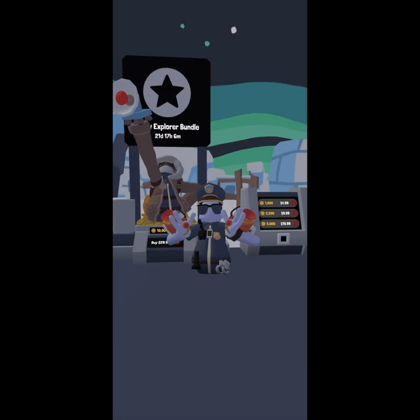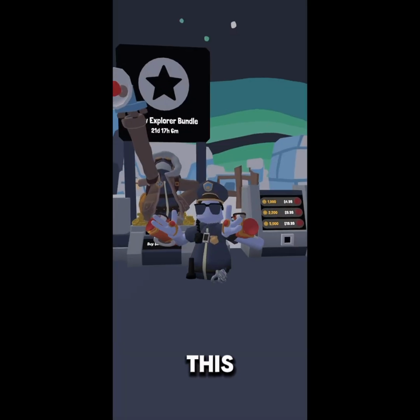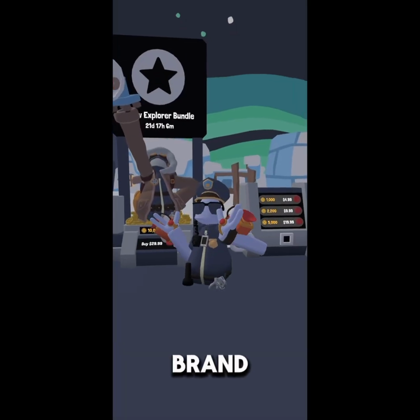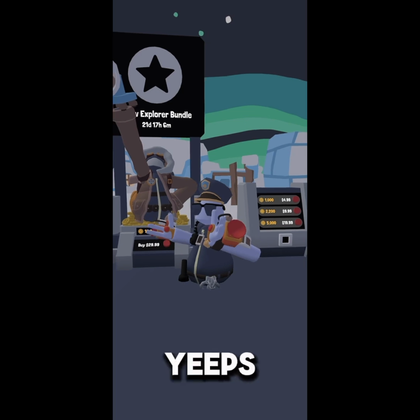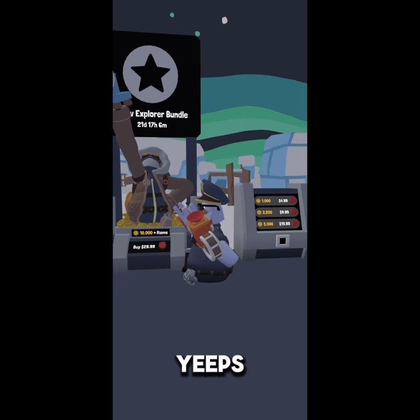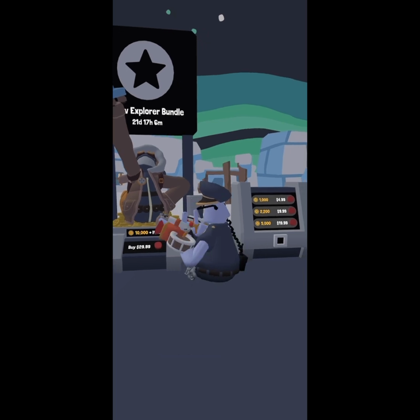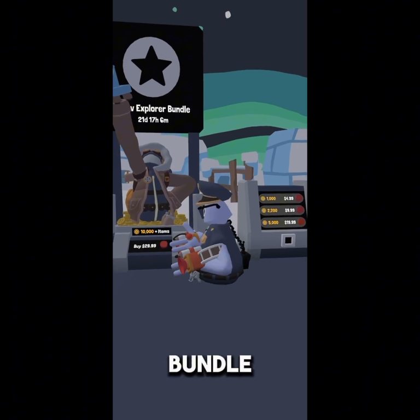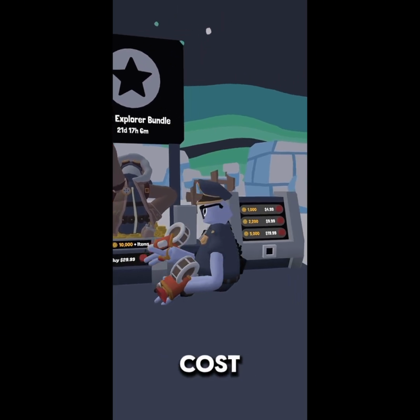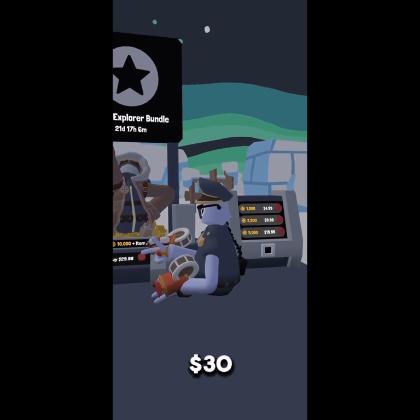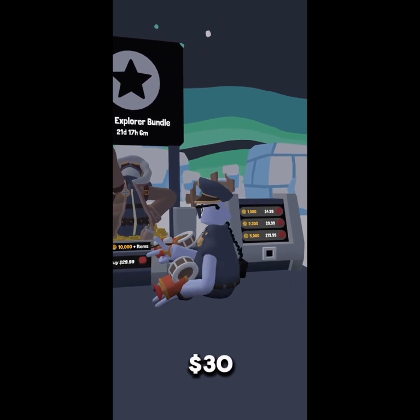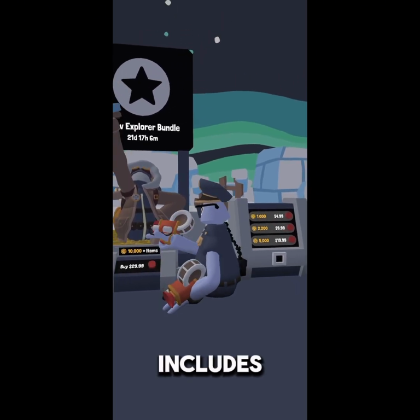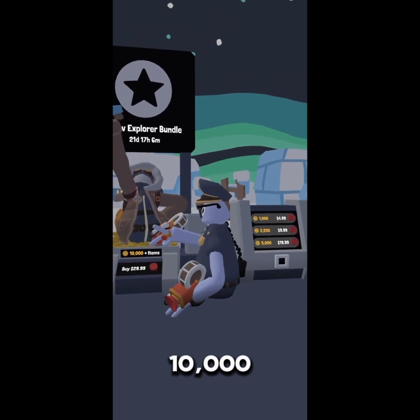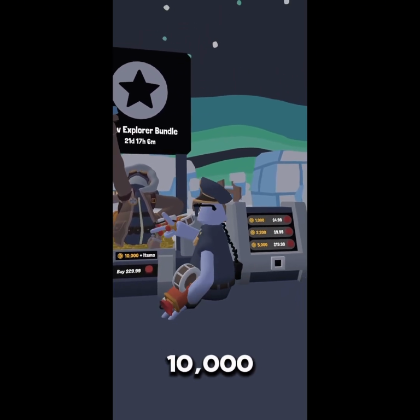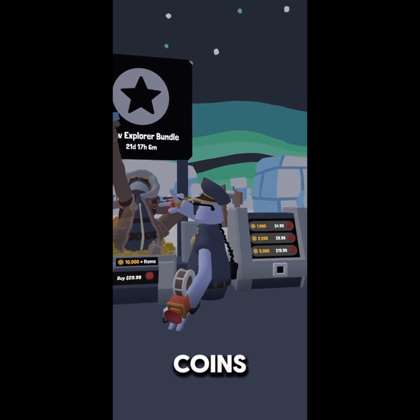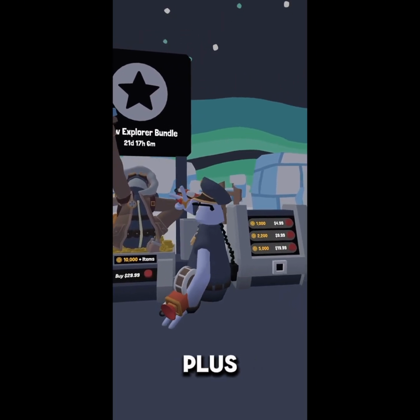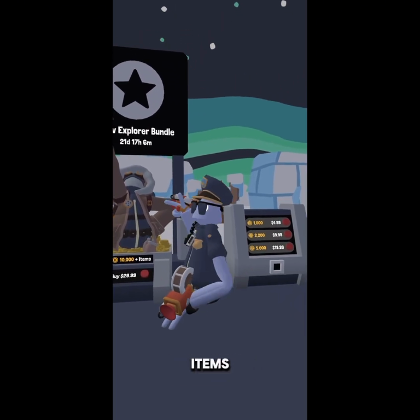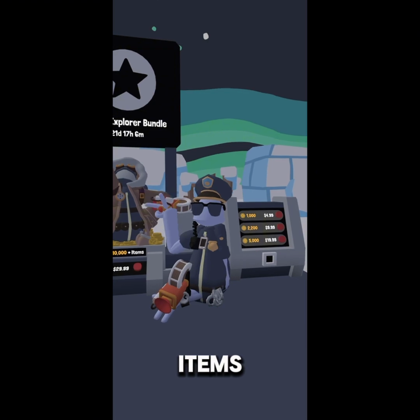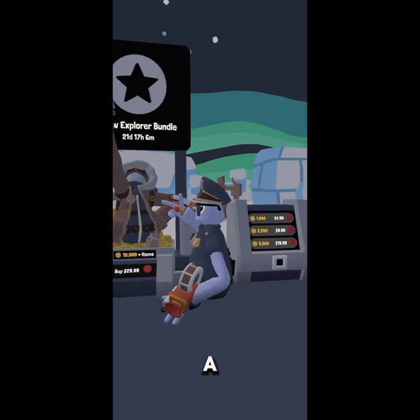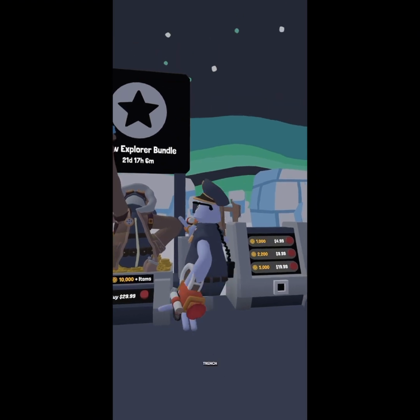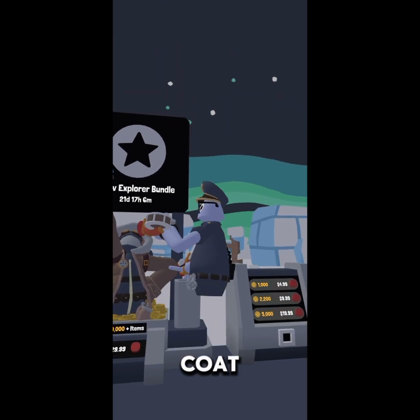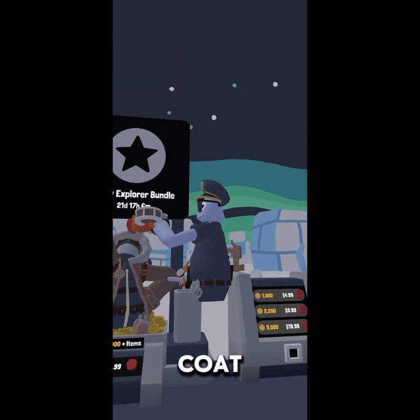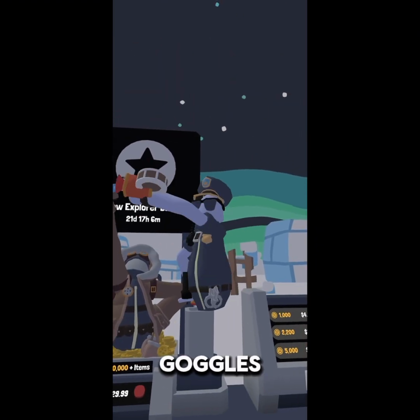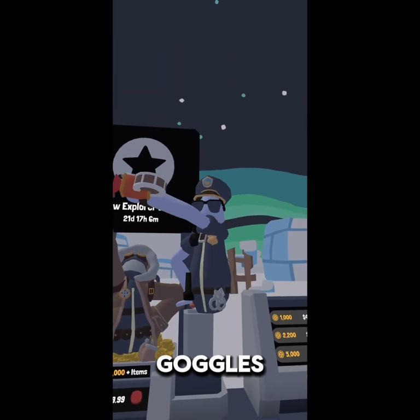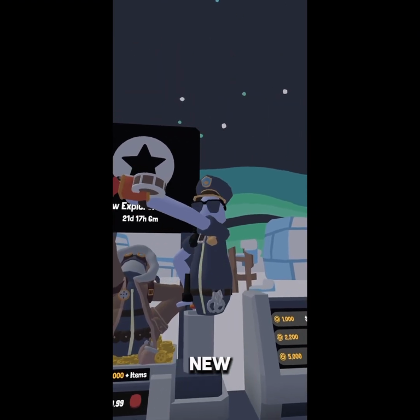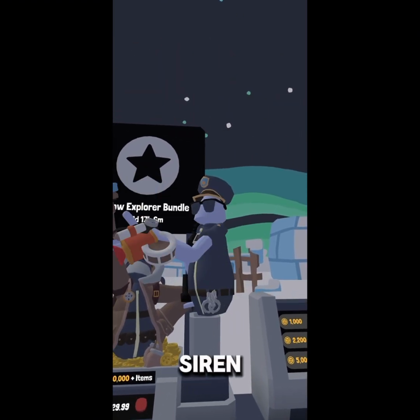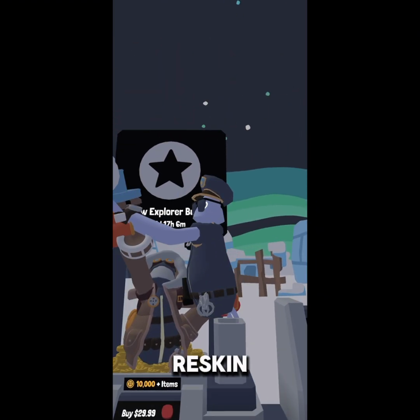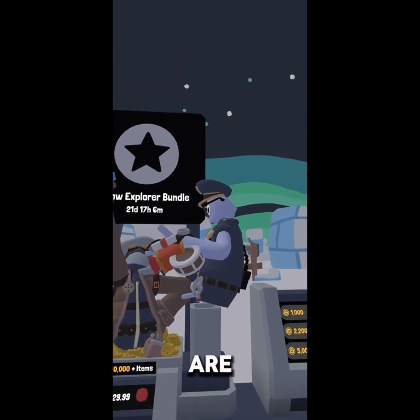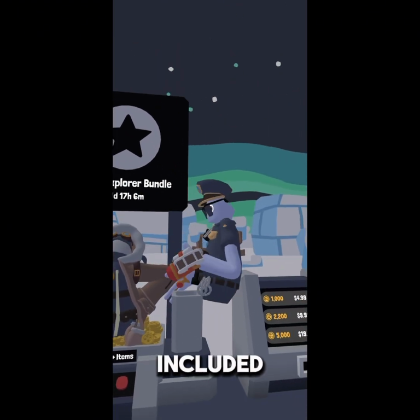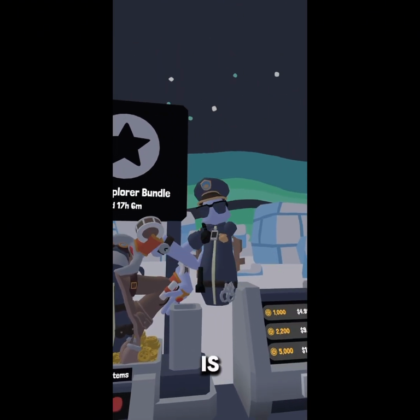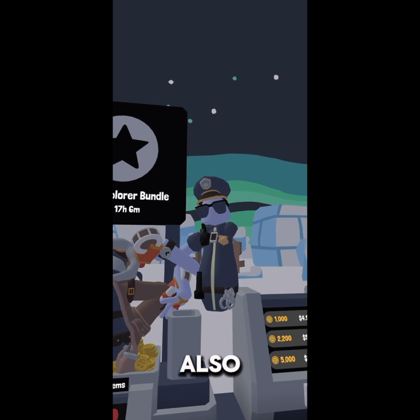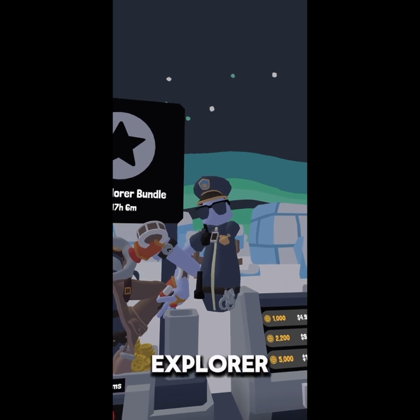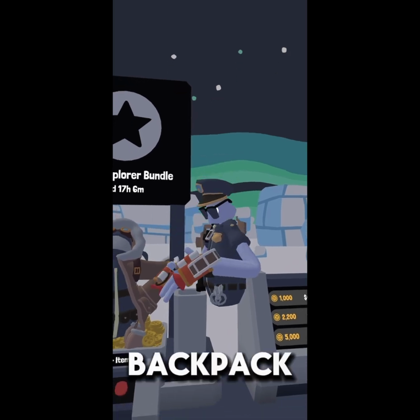This is the brand new Yeeps Explore Bundle. It costs $30, includes 10,000 buck coins plus the items. A trench coat, goggles, and a new siren reskin are included. There is also an Explore backpack.